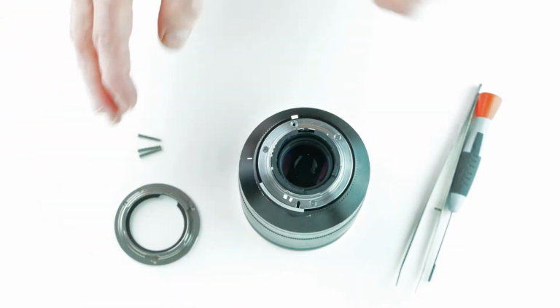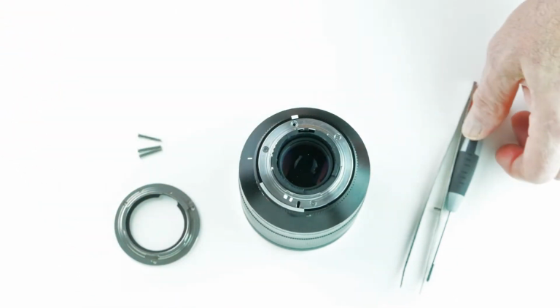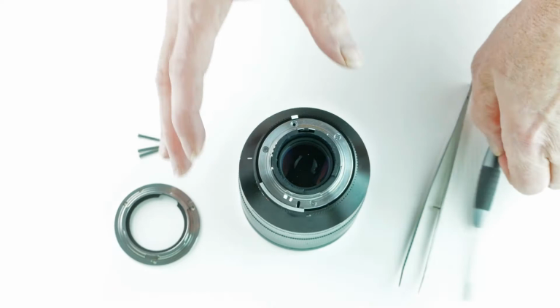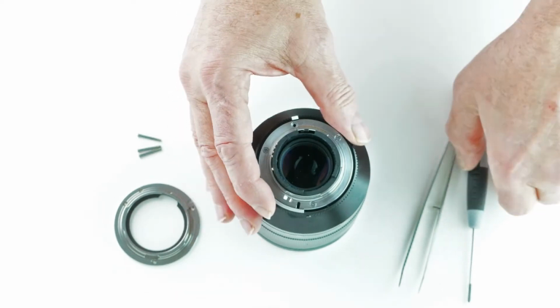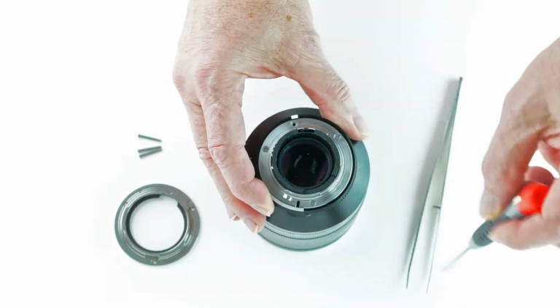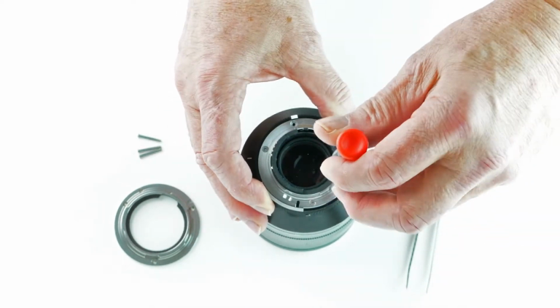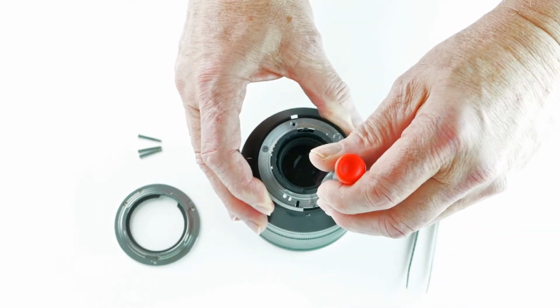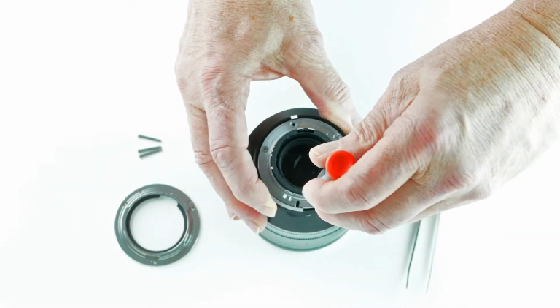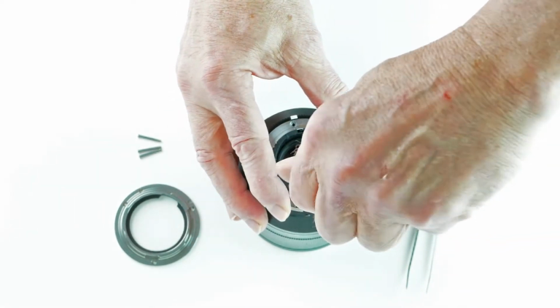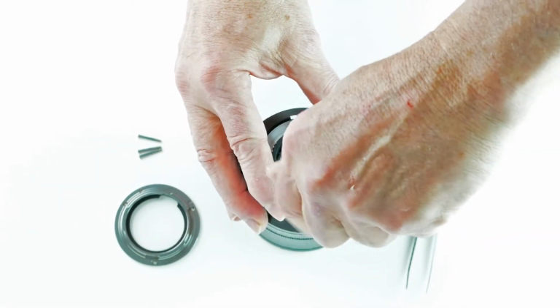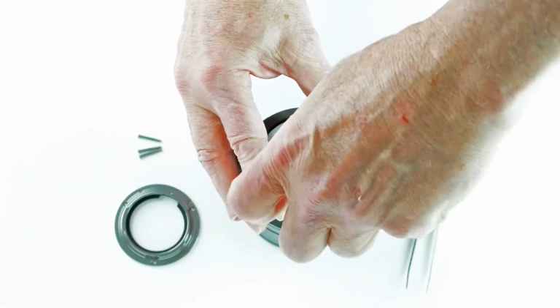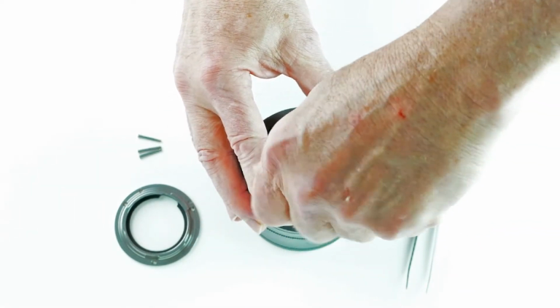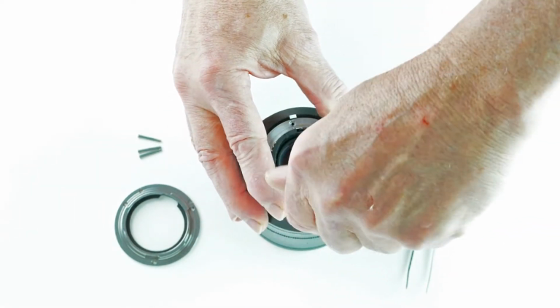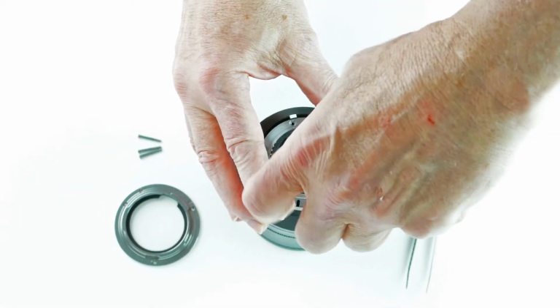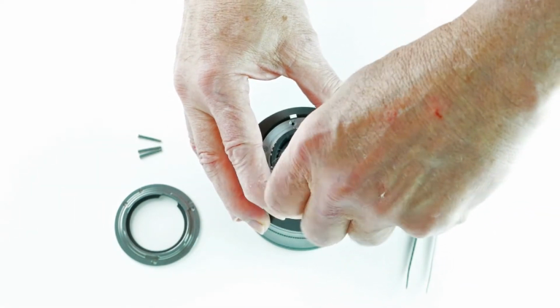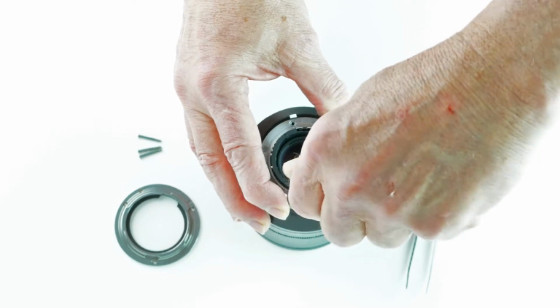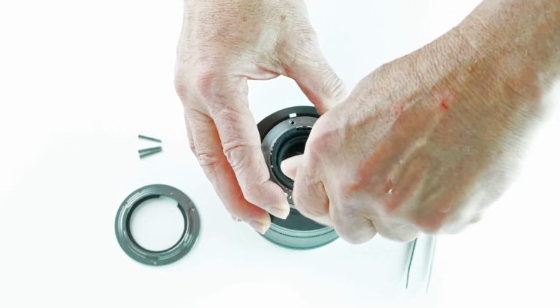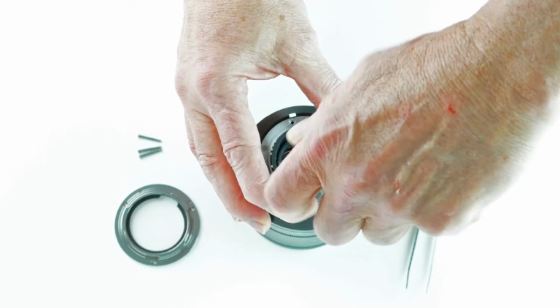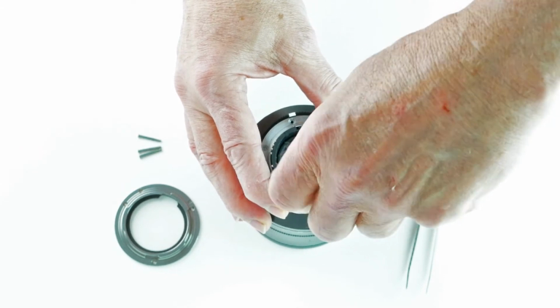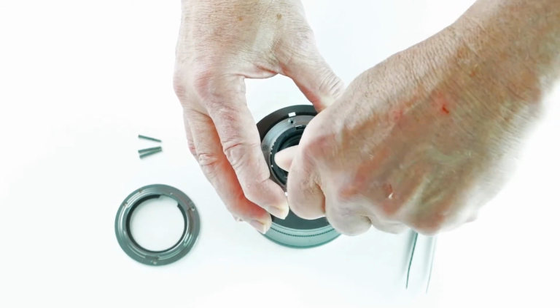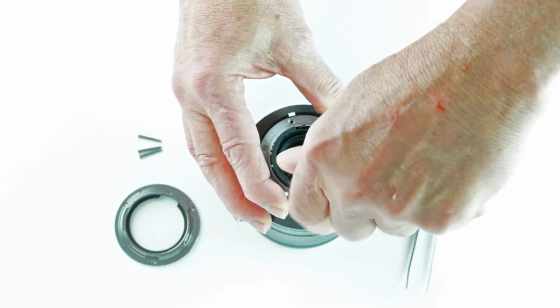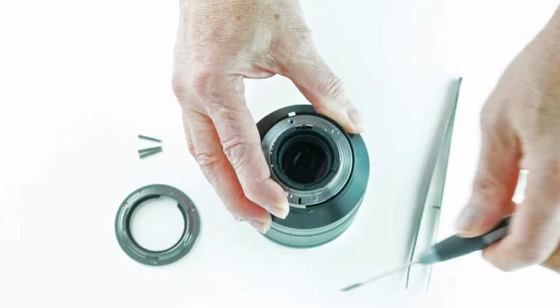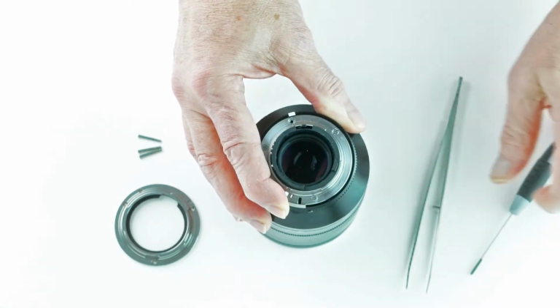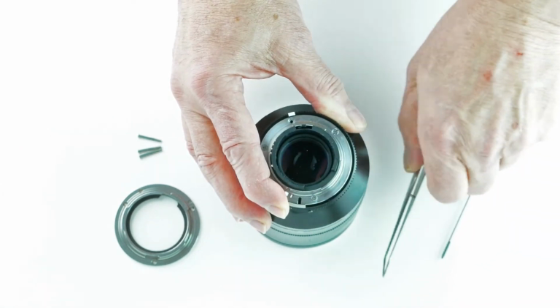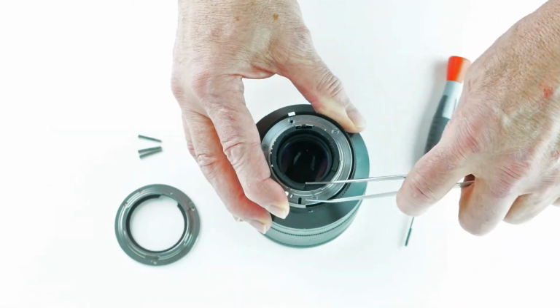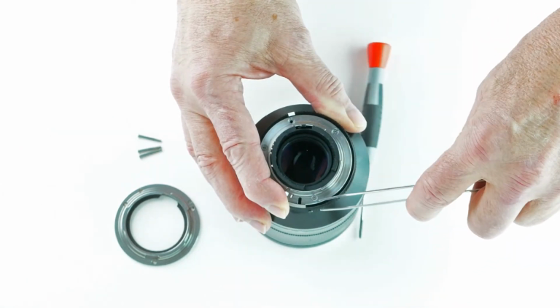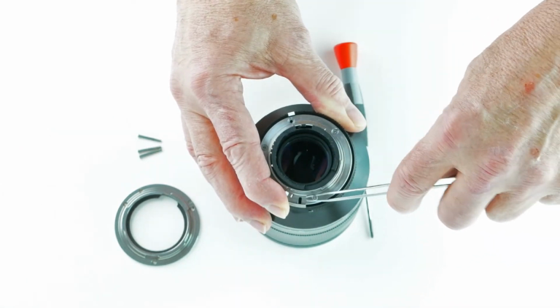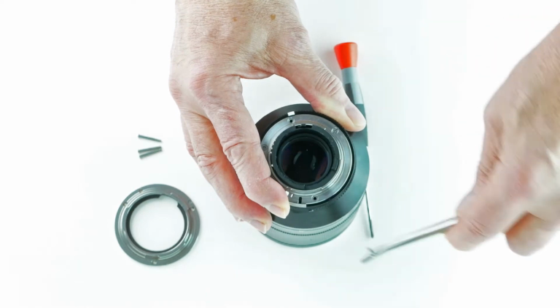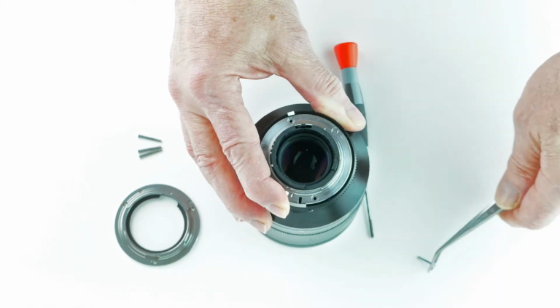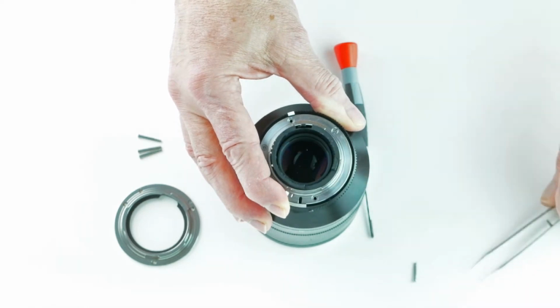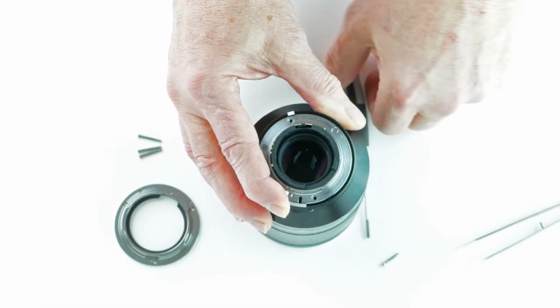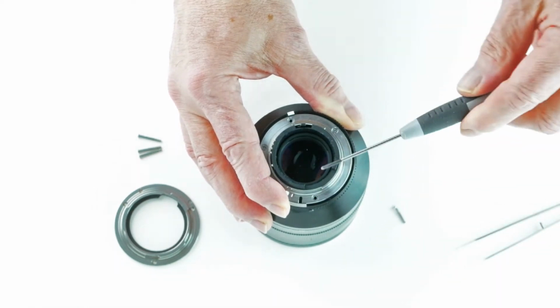So let's get started. First, I use my screwdriver to remove the three screws that are holding the original mount into position.